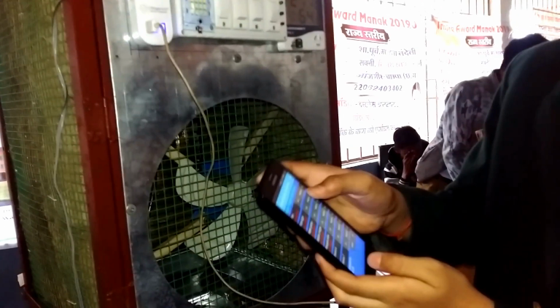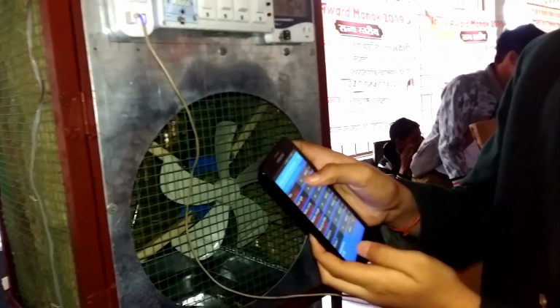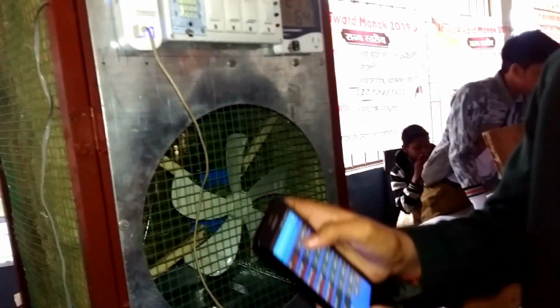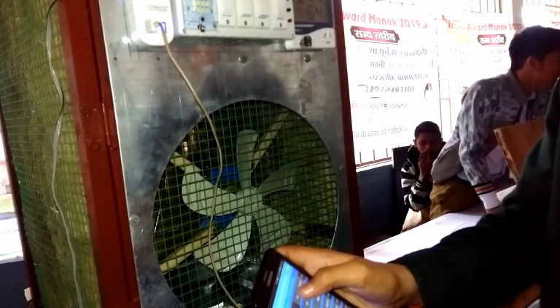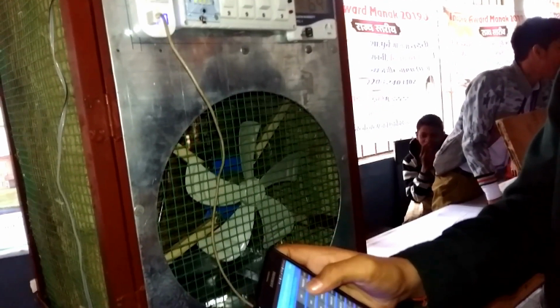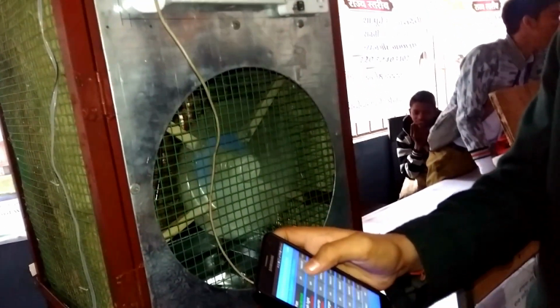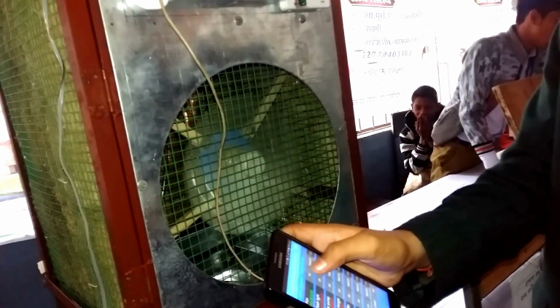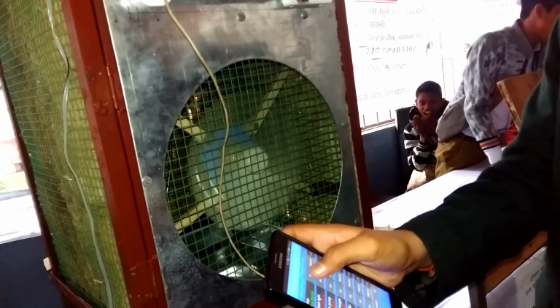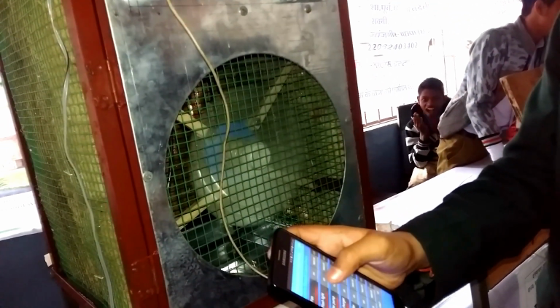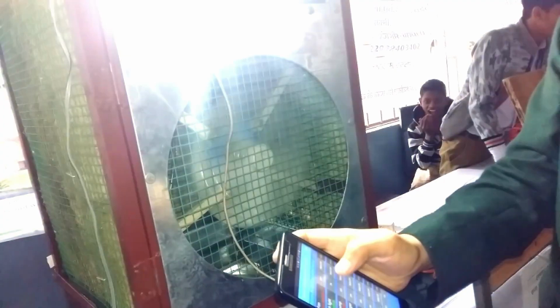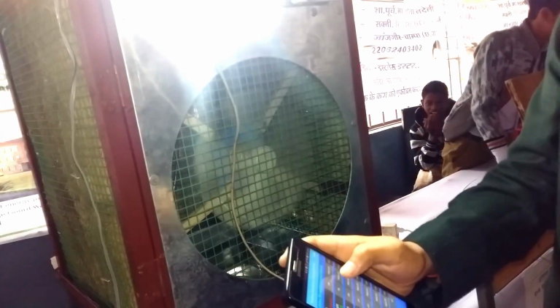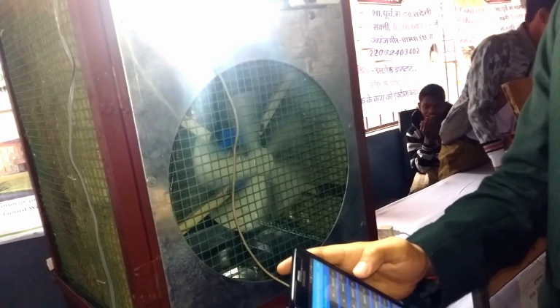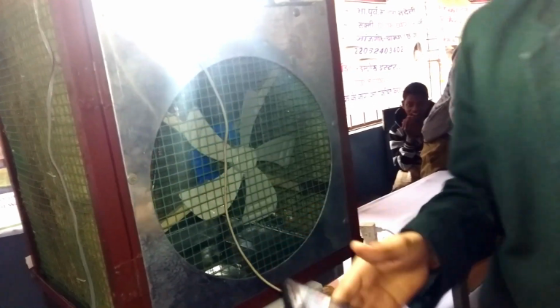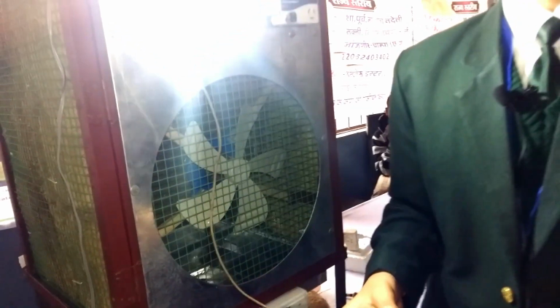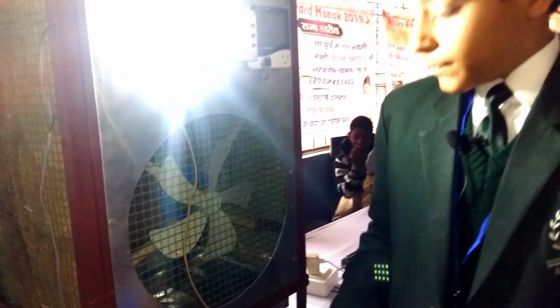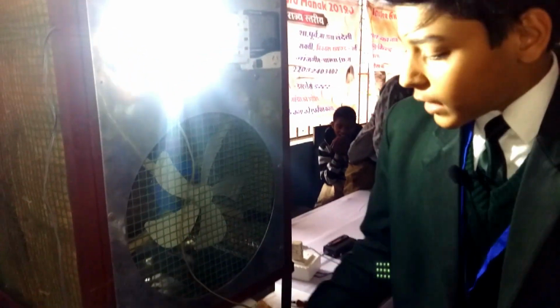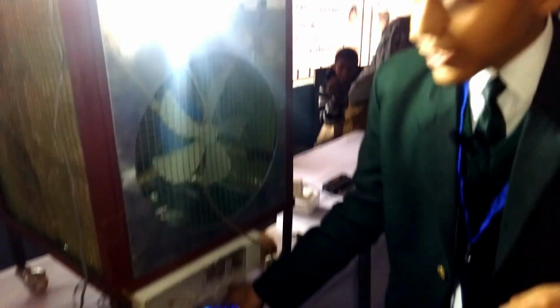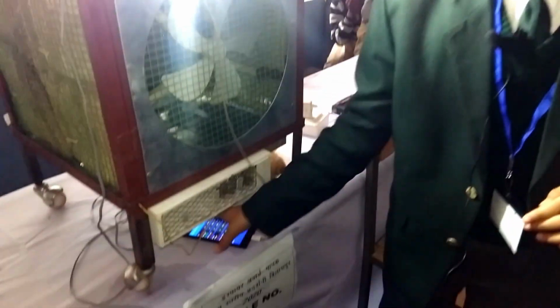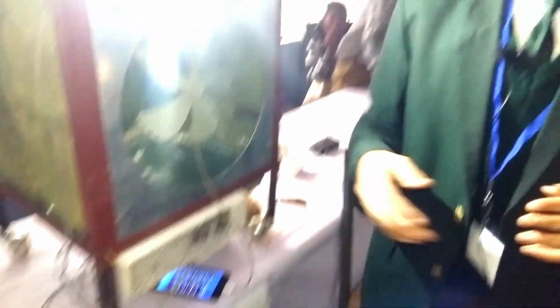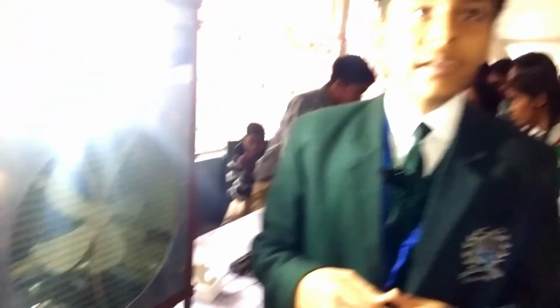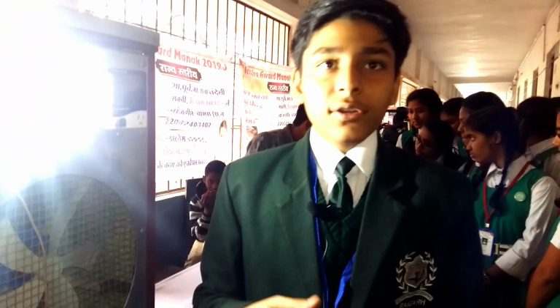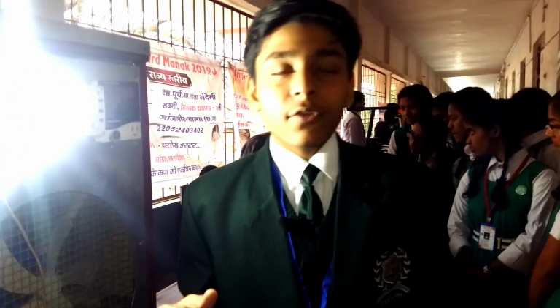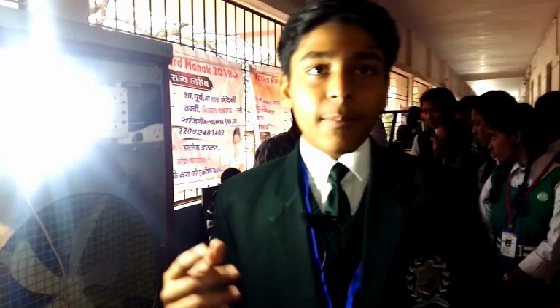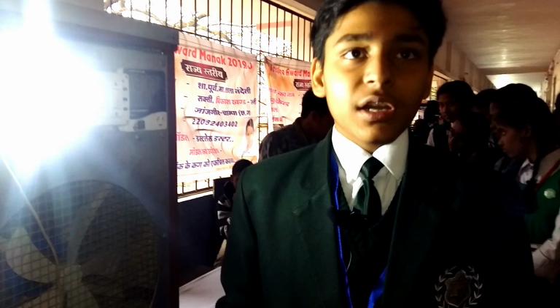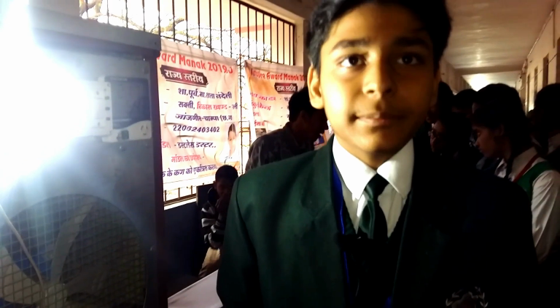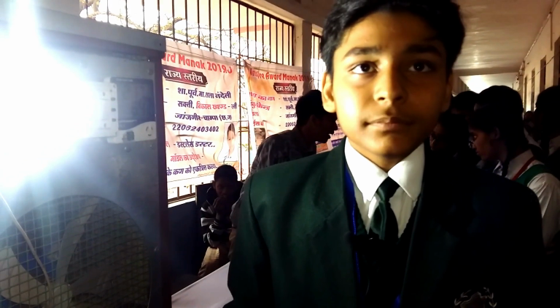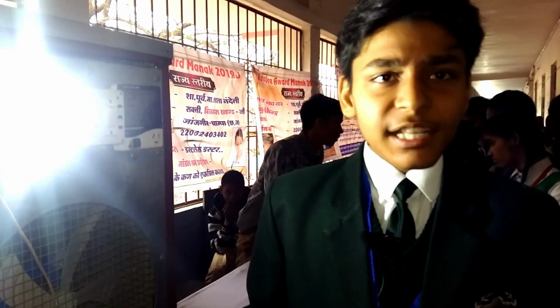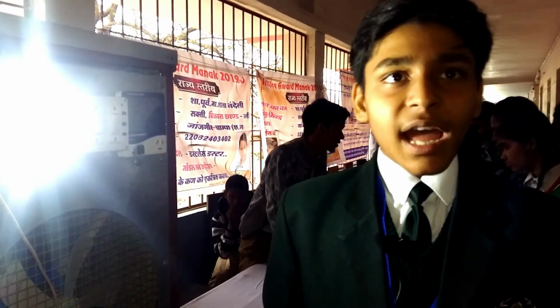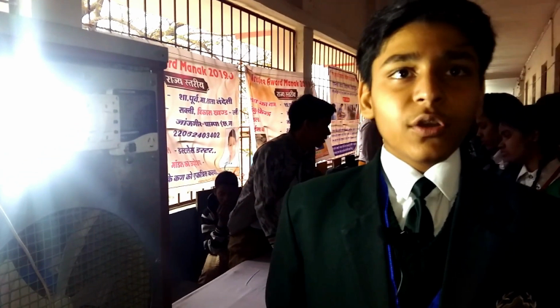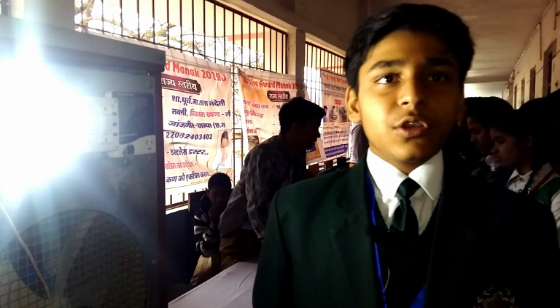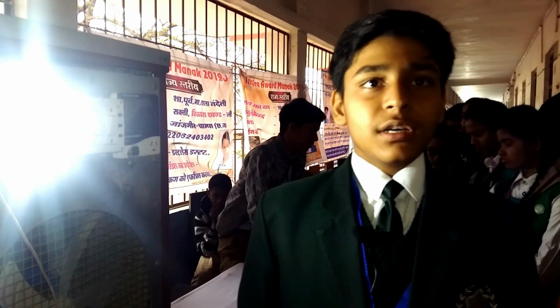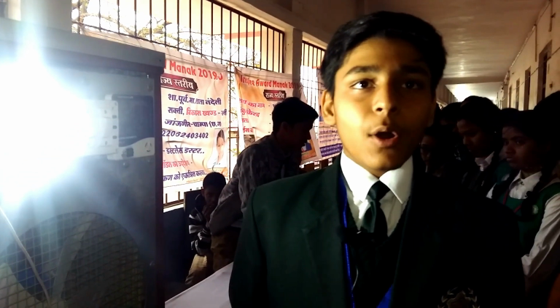Let me show you, sir, how it works. You can also set a timer, sir. I have set a timer for one minute. Now let's see what will happen after a minute. Till then, I am going to explain you further about my cooler.